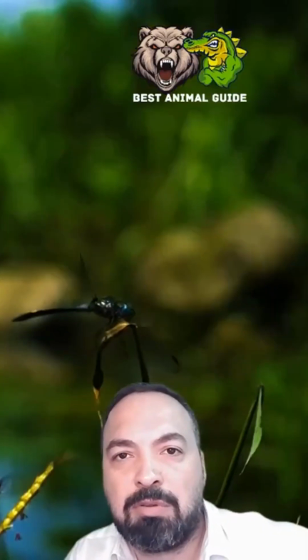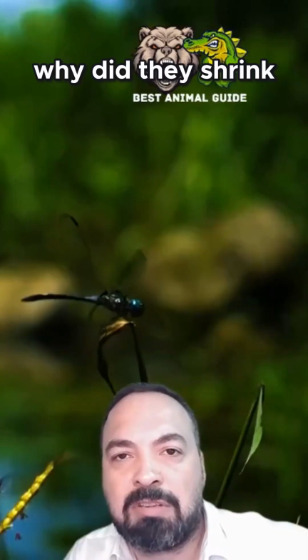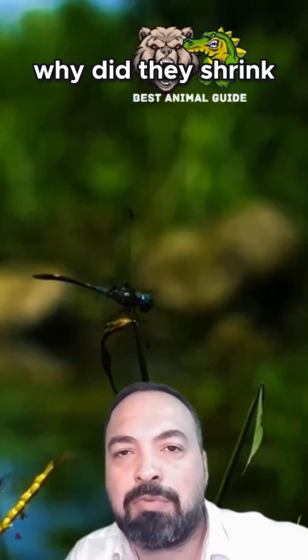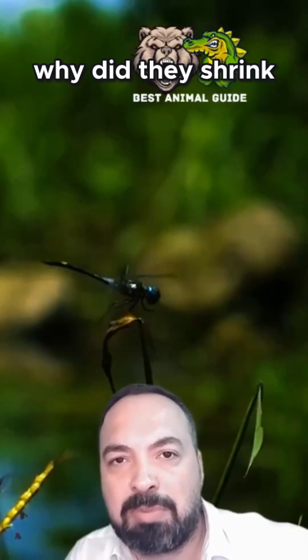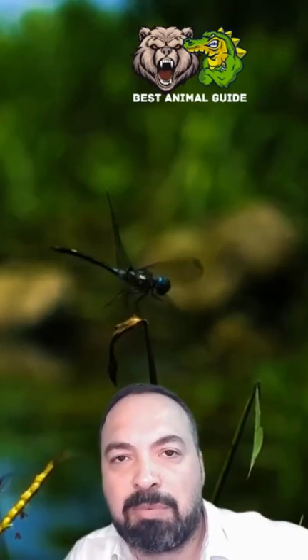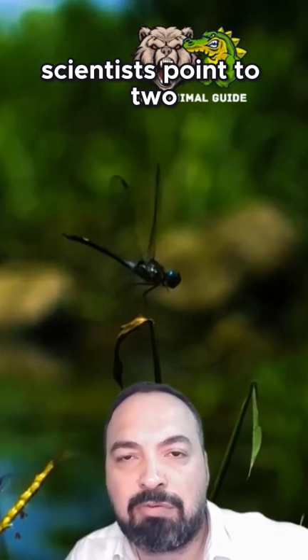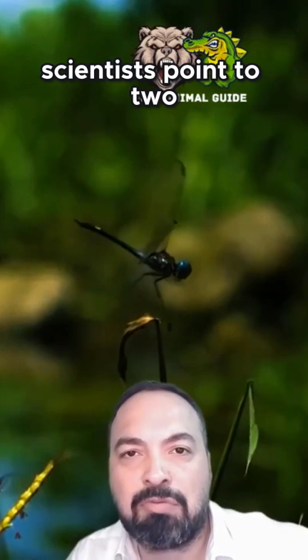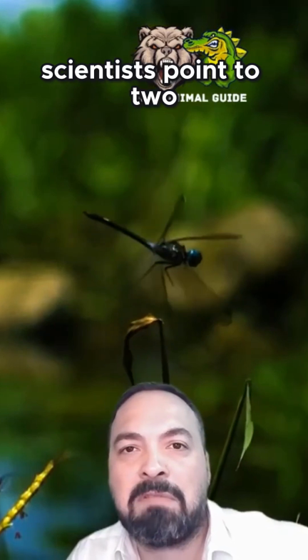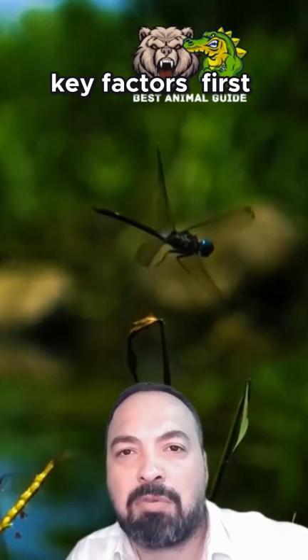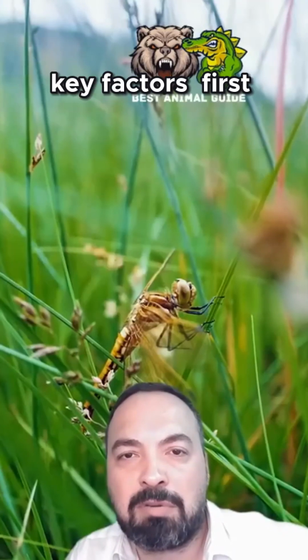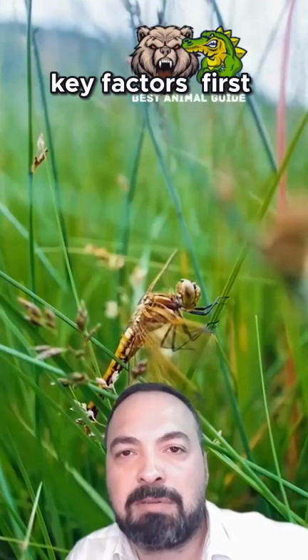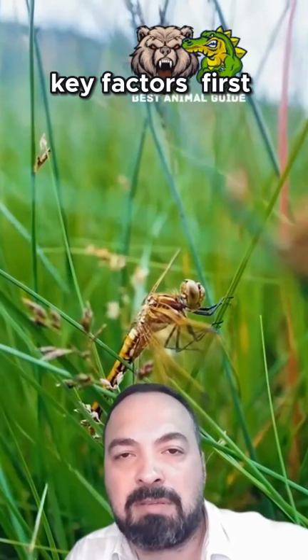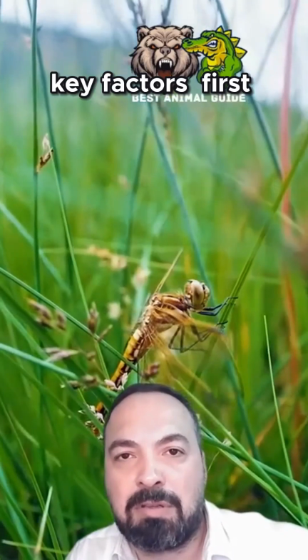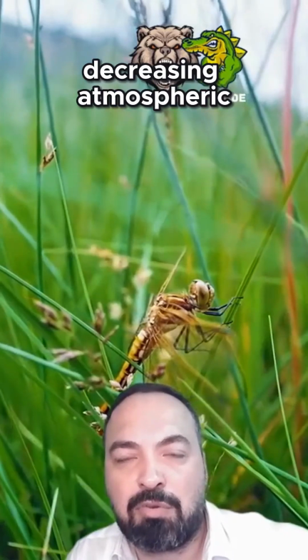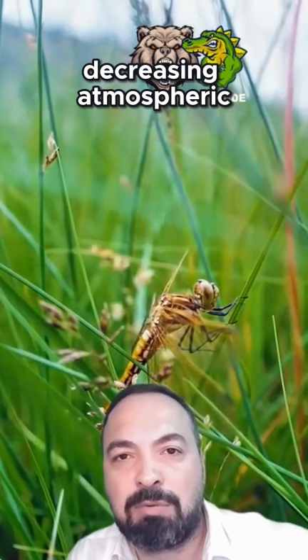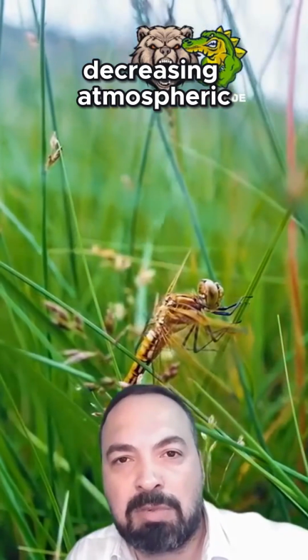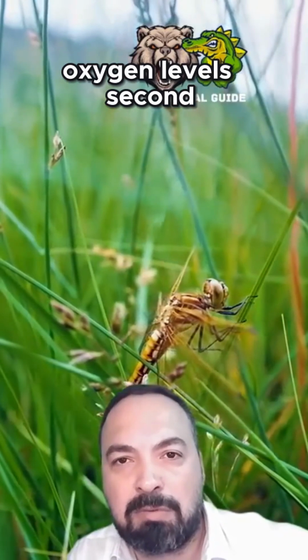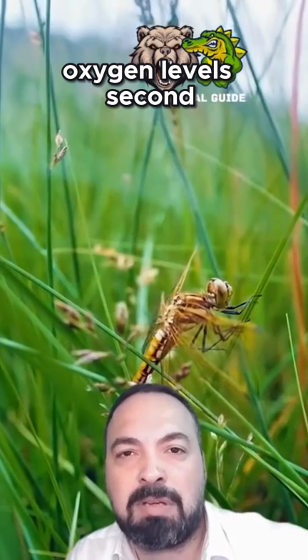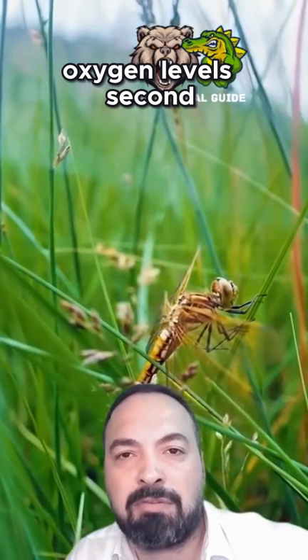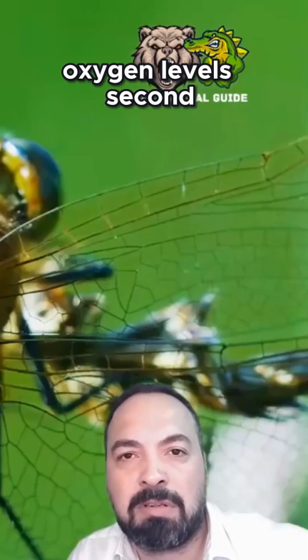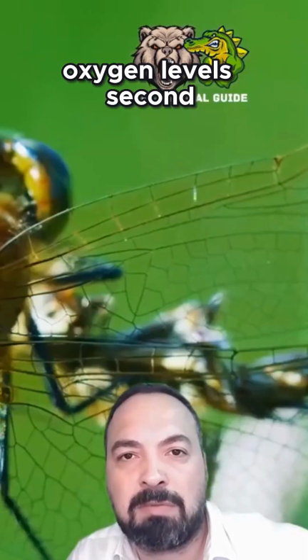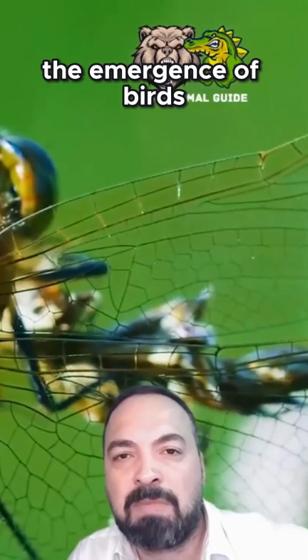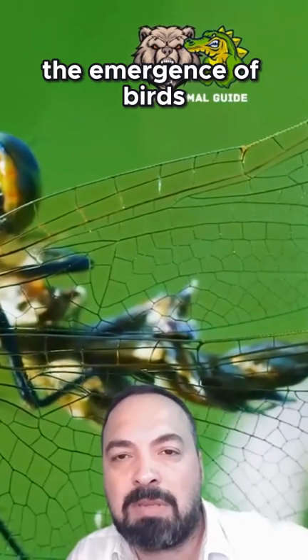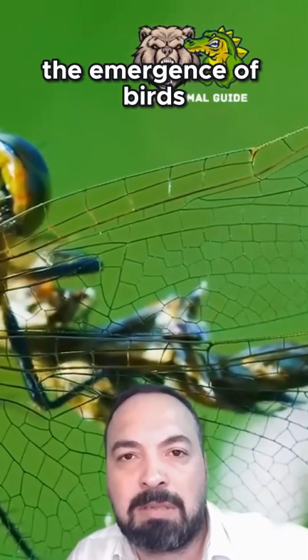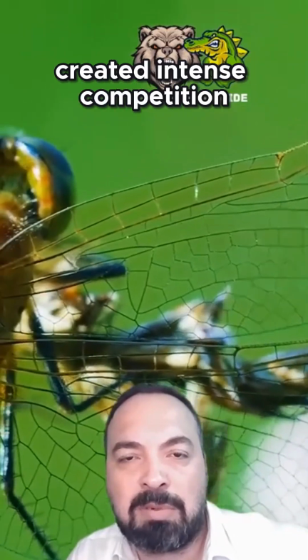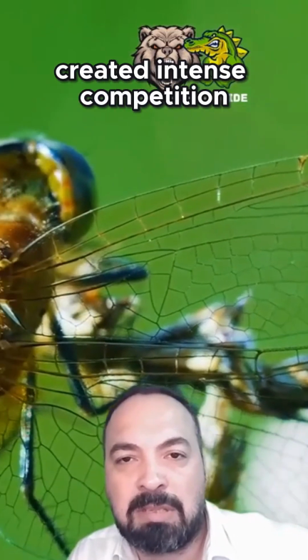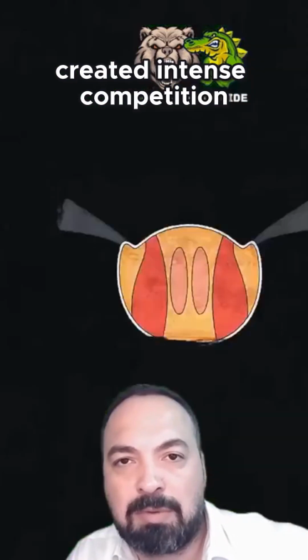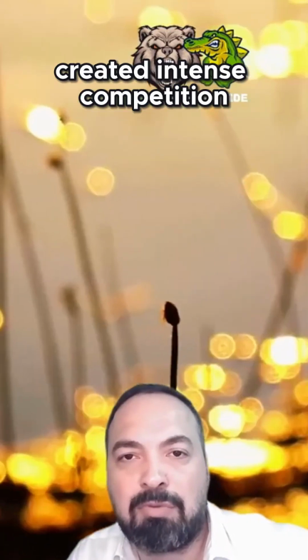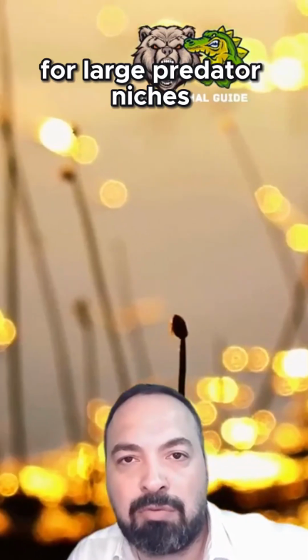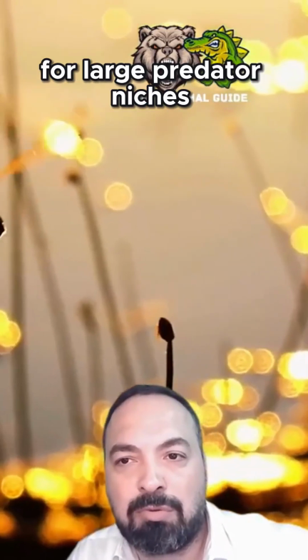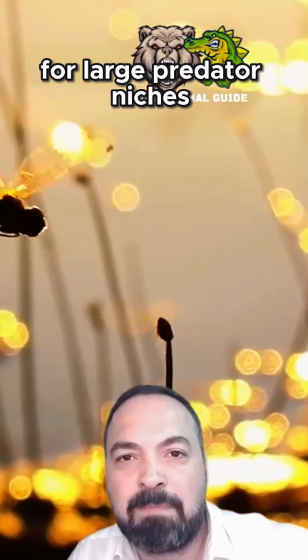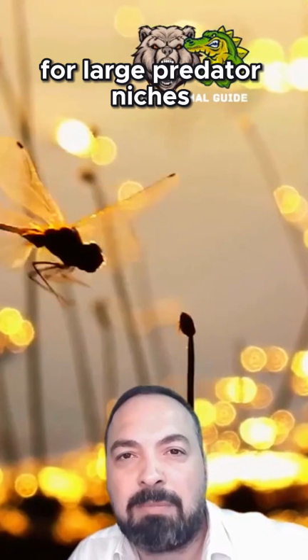Why did they shrink? Scientists point to two key factors. First, decreasing atmospheric oxygen levels. Second, the emergence of birds created intense competition for large predator niches.